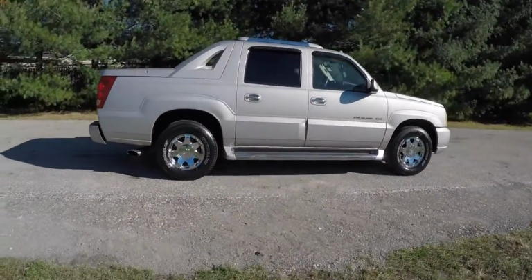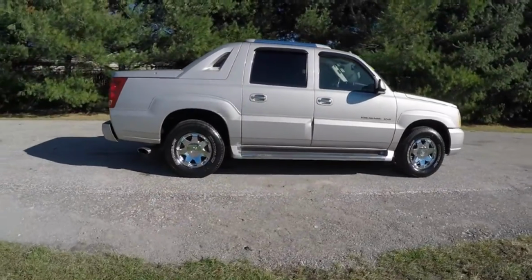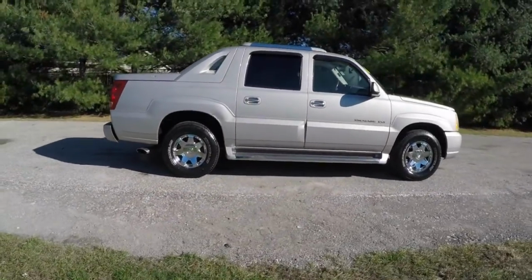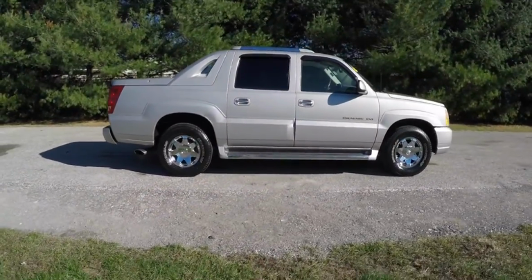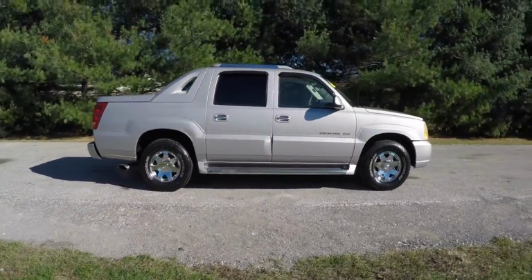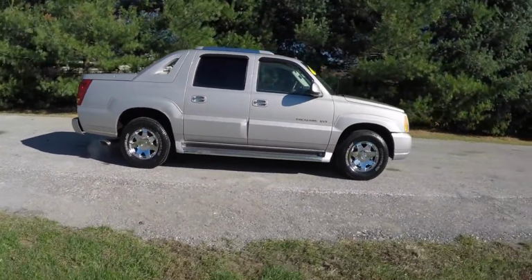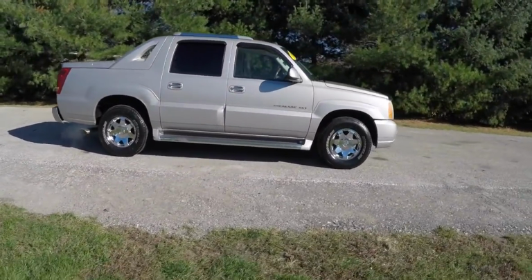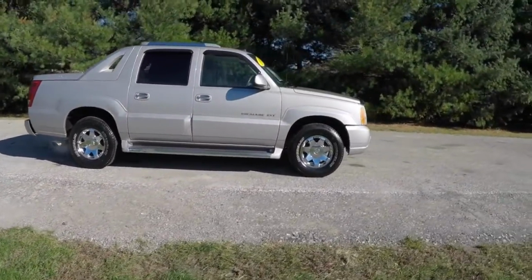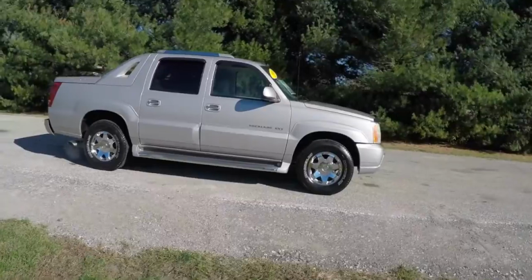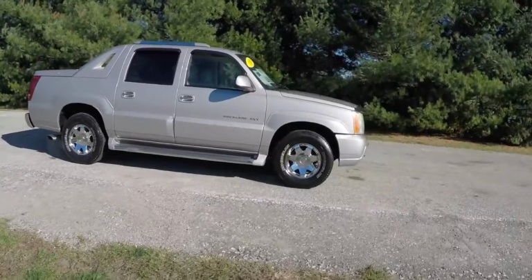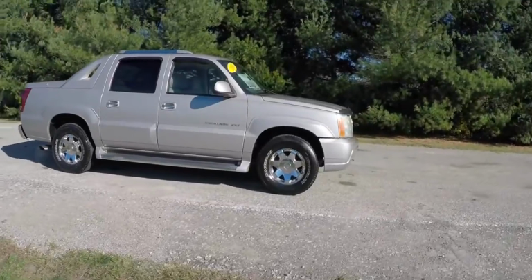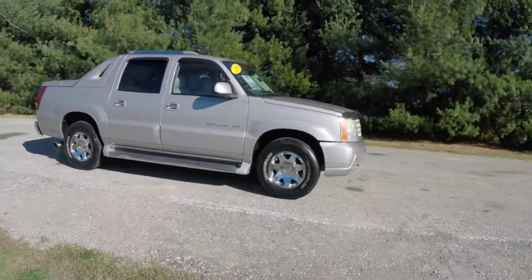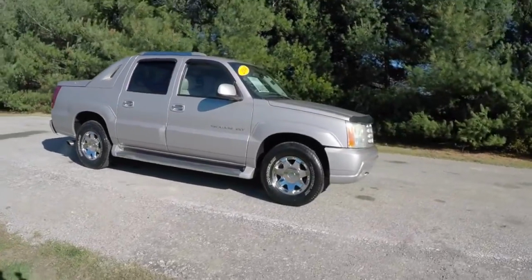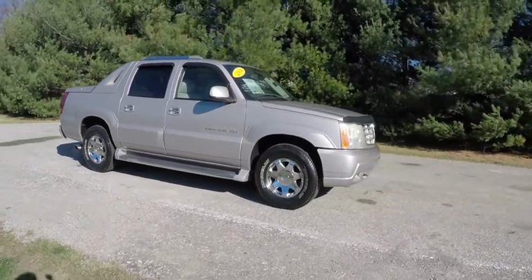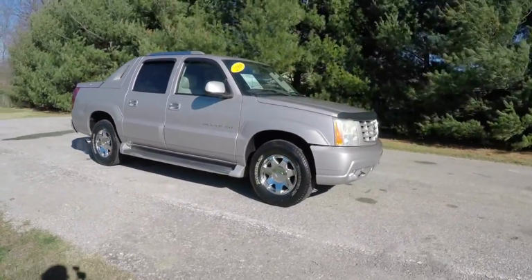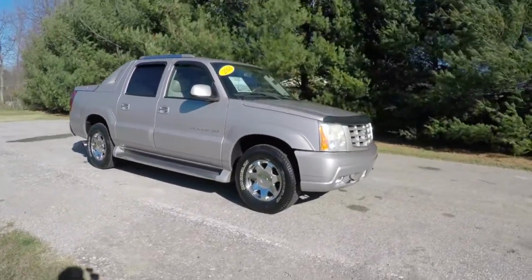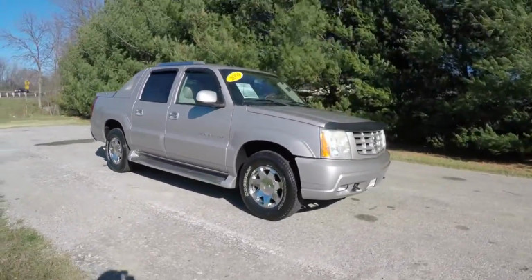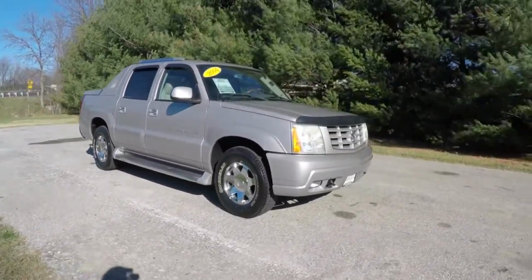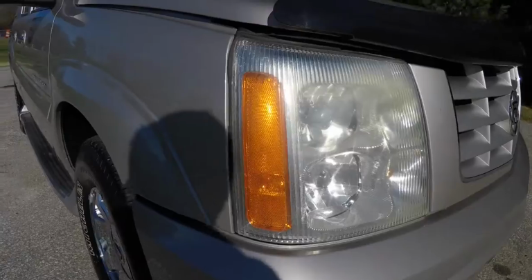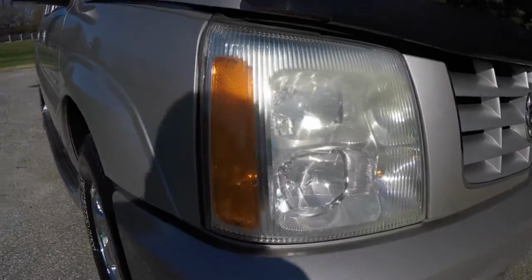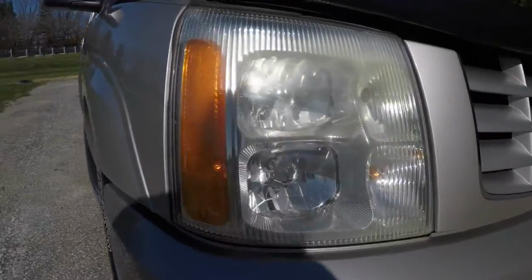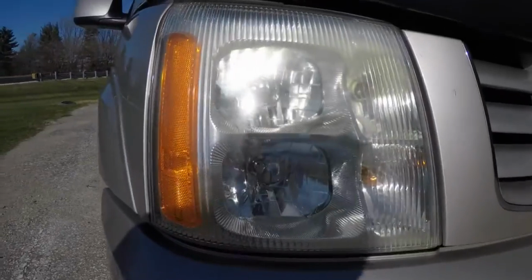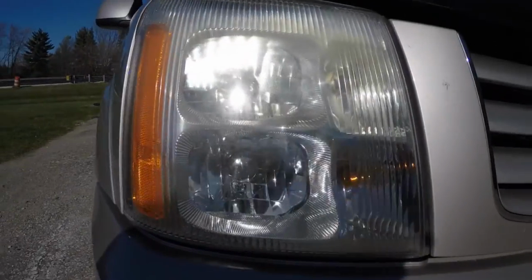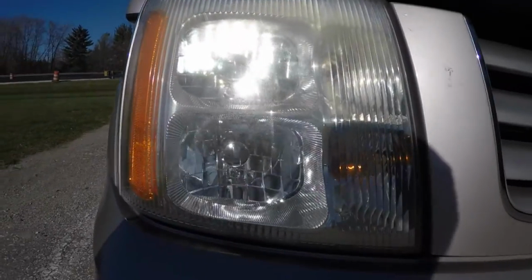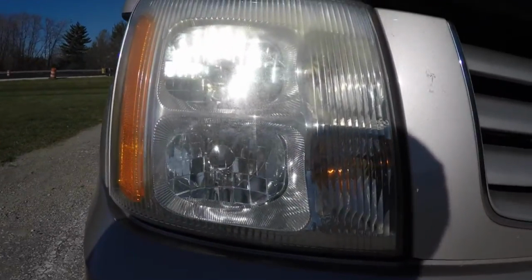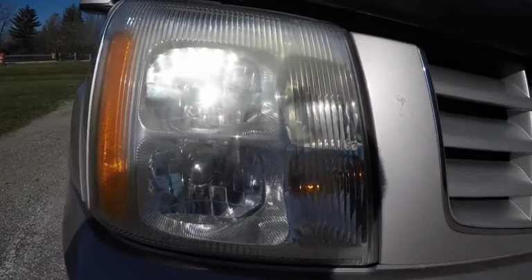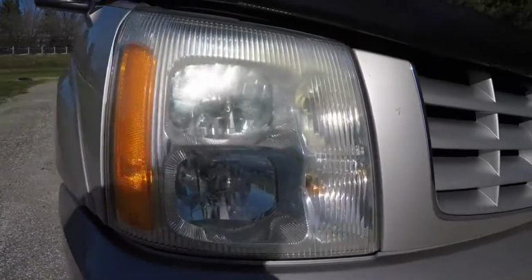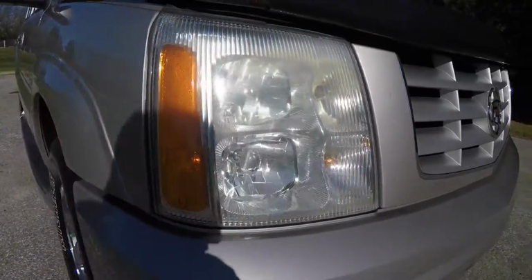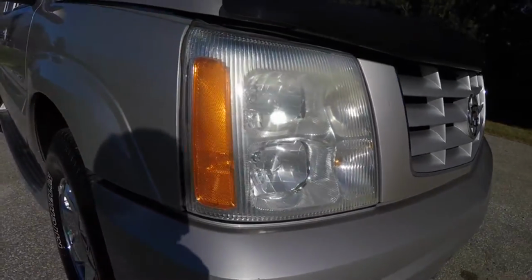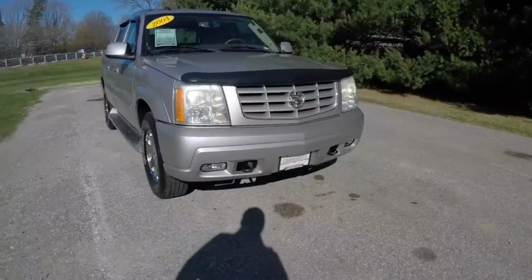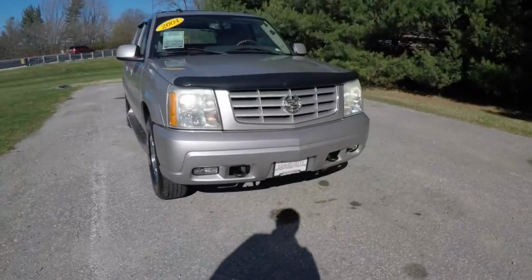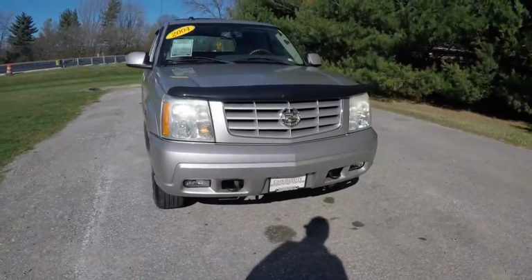It does have the chrome roof rack, power sunroof, and molded side steps. Up front you have automatic xenon high-intensity discharge headlamps and front tow hooks.